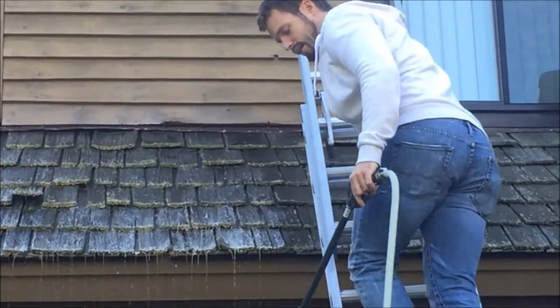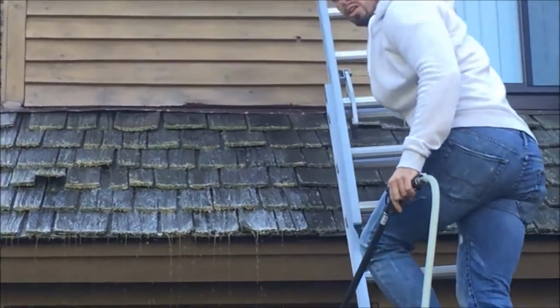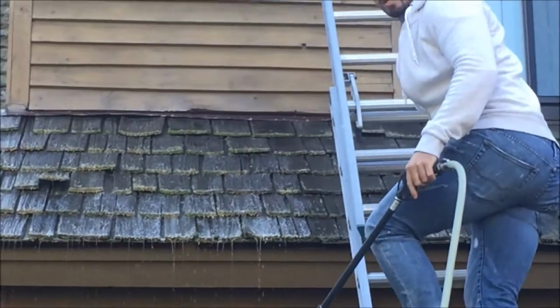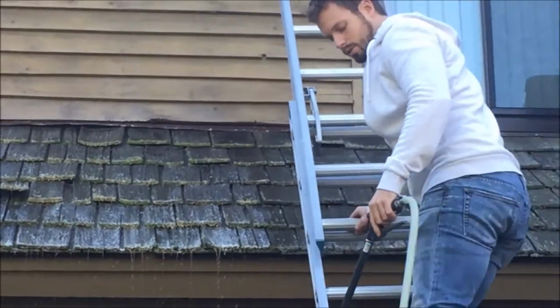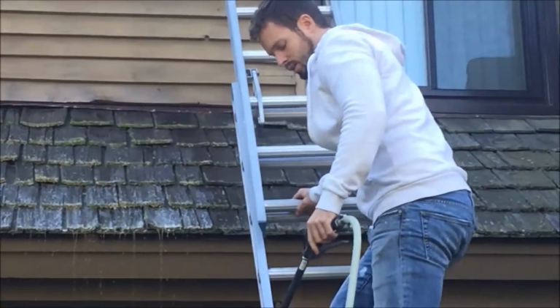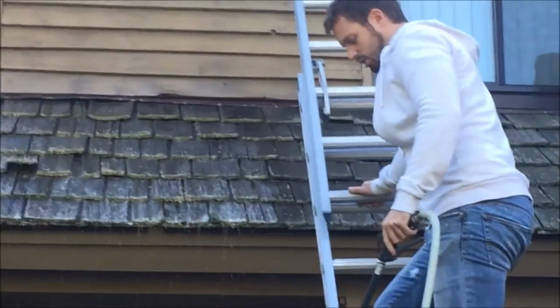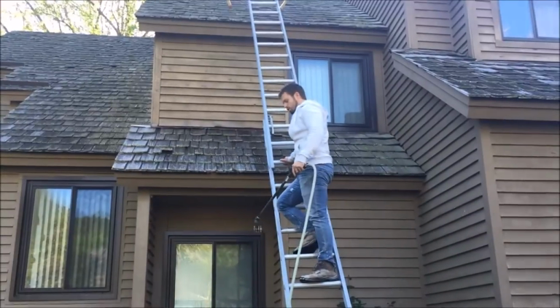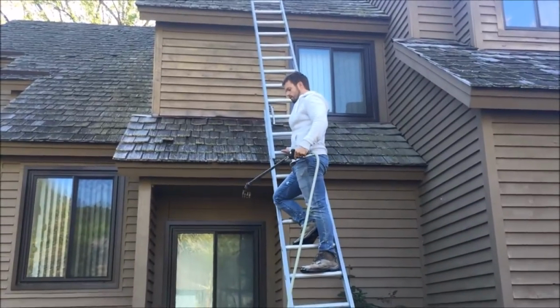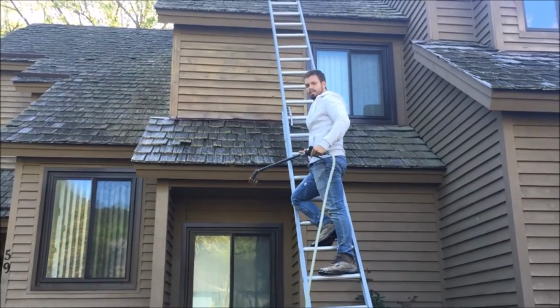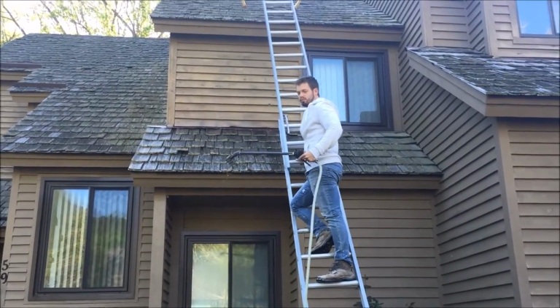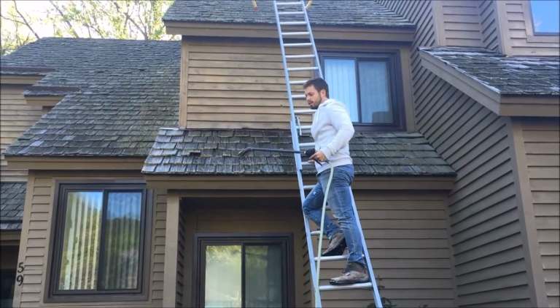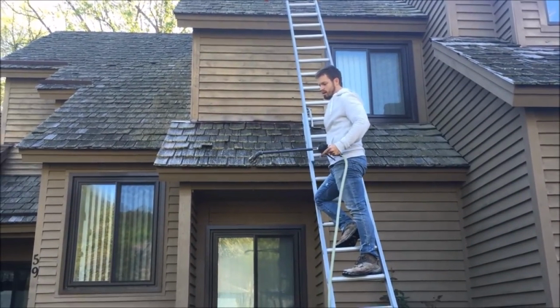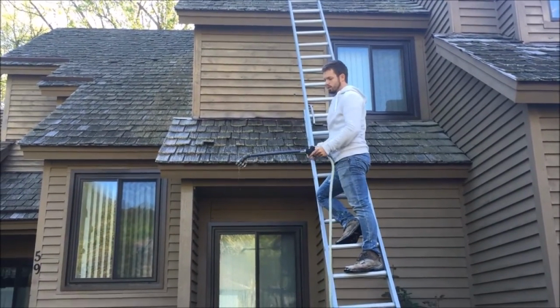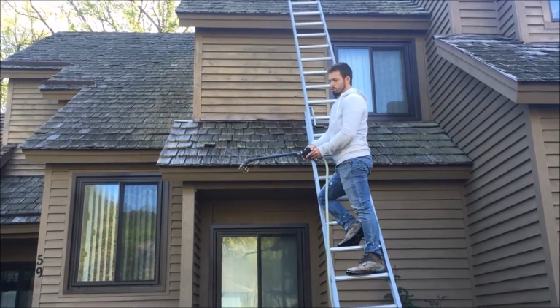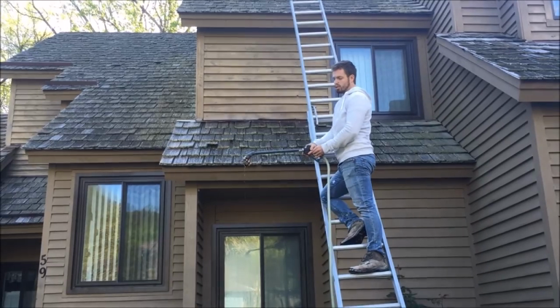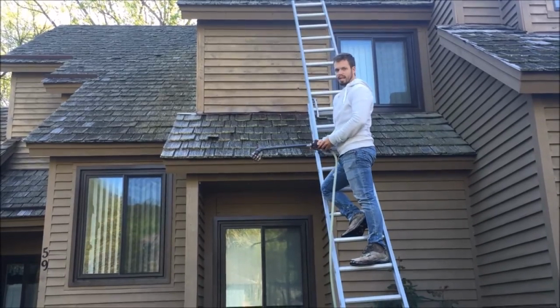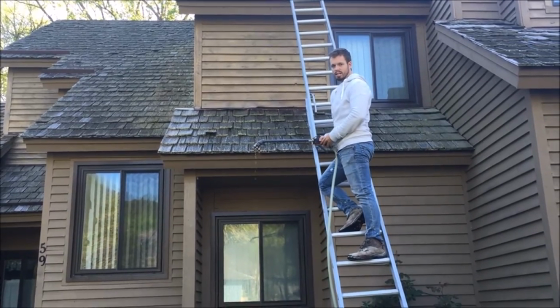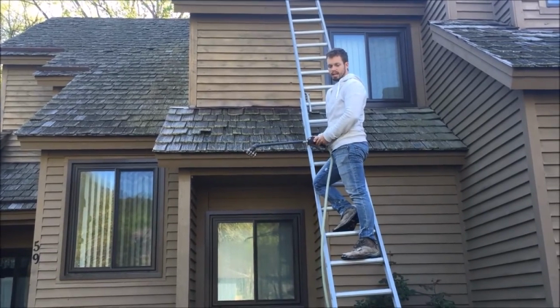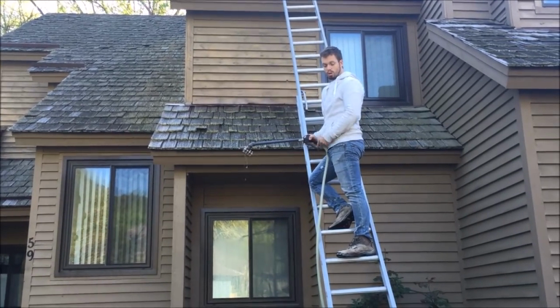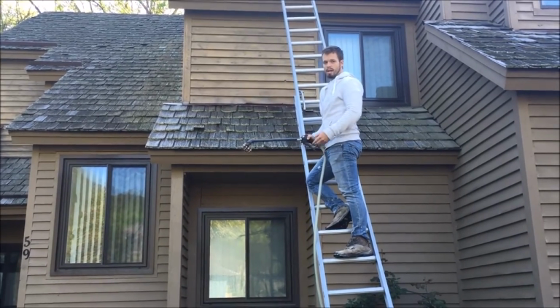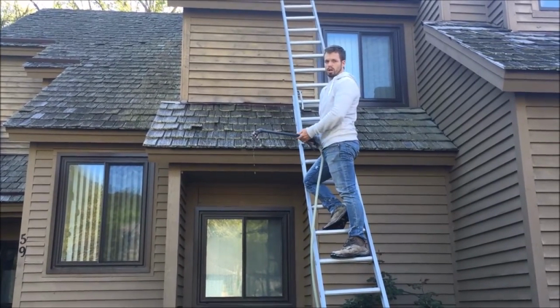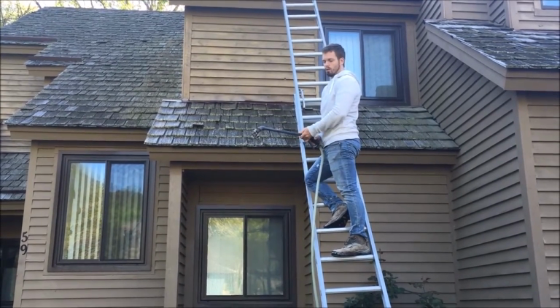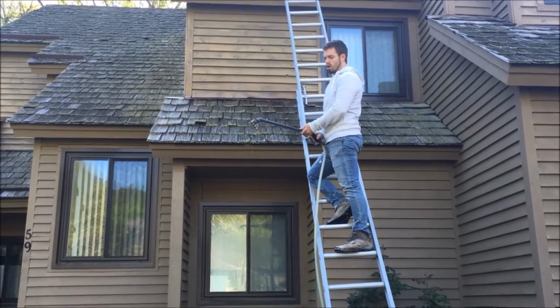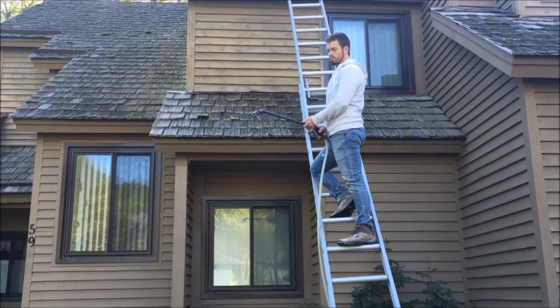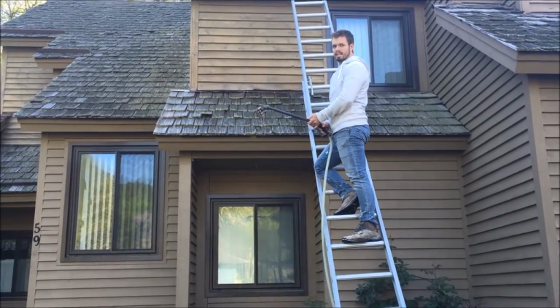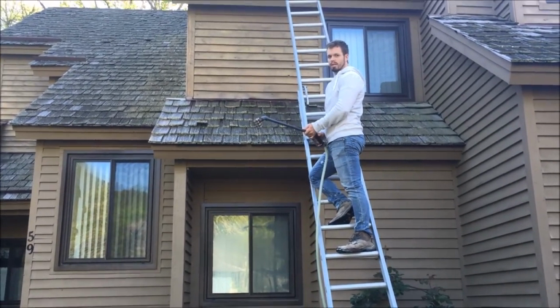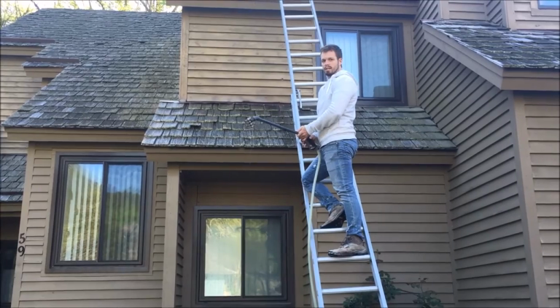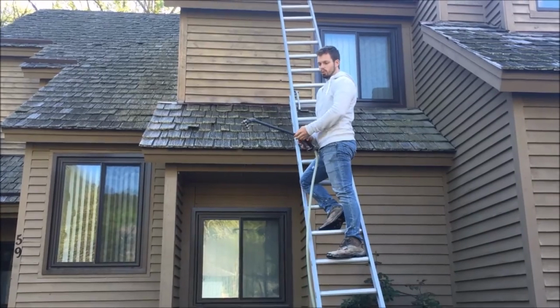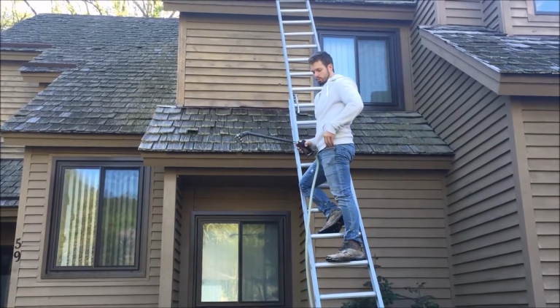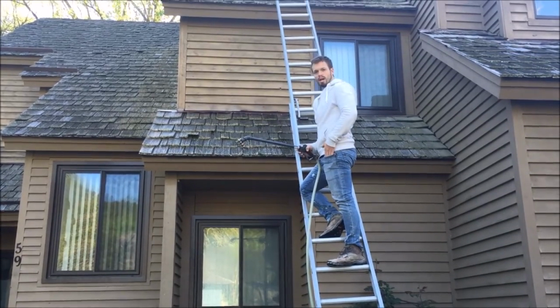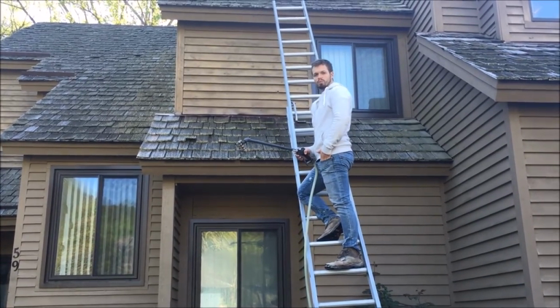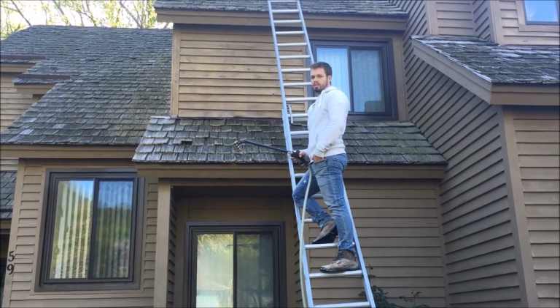And that's all it is right there — just a soft, very low pressure application. Then we'll come back with our water hose and rinse that down, and we'll show you the before and afters when we're finished.